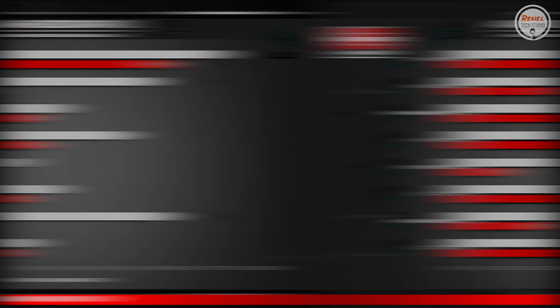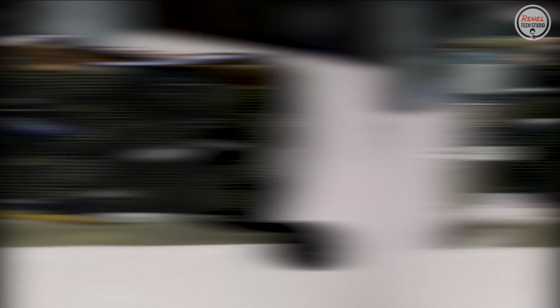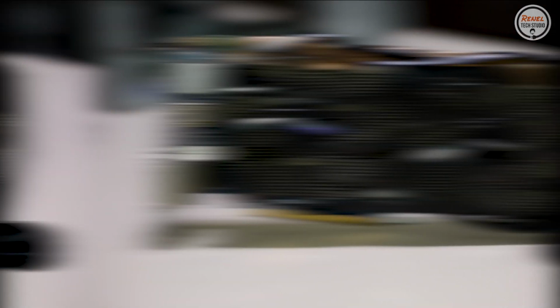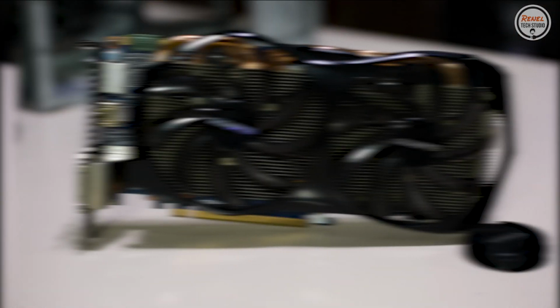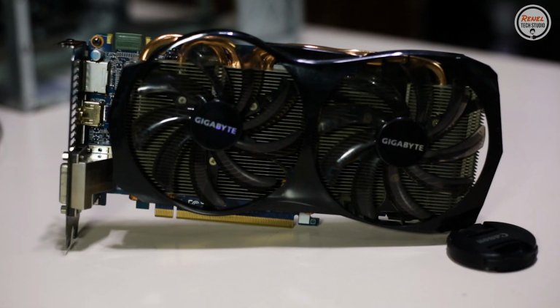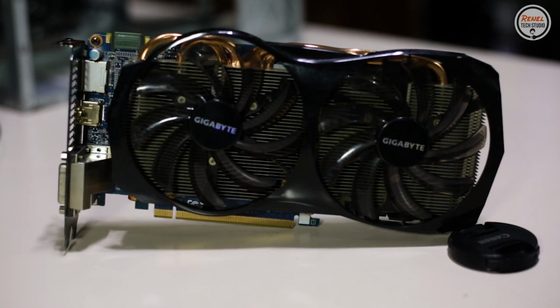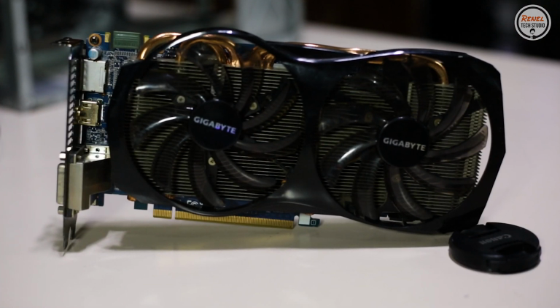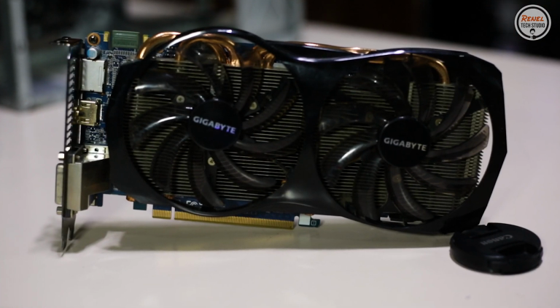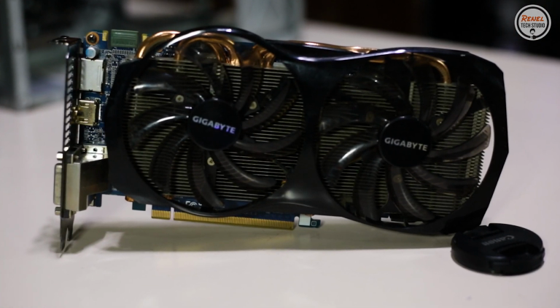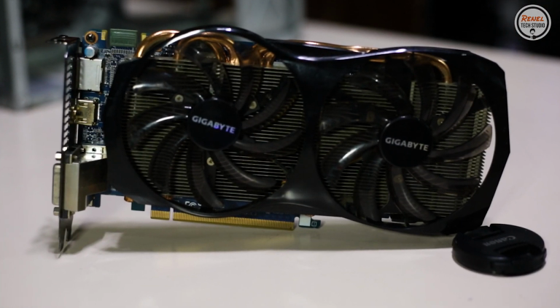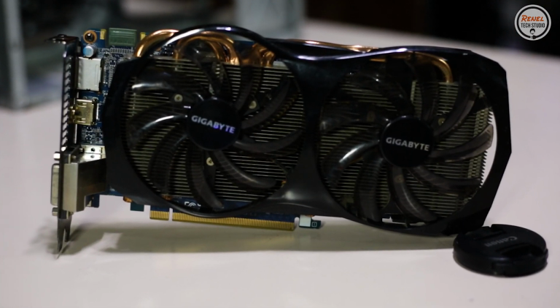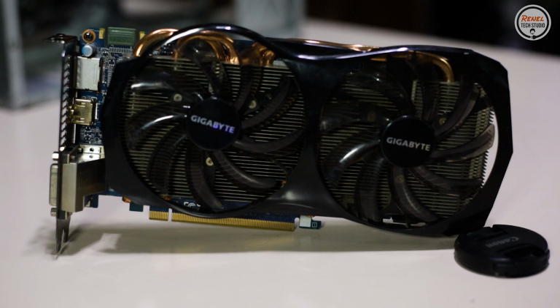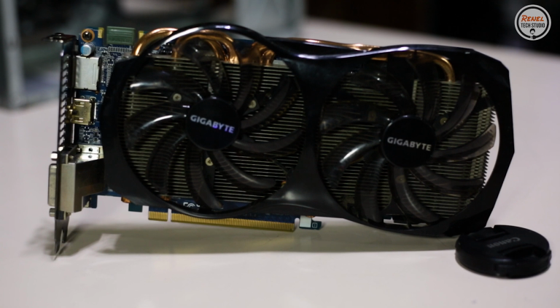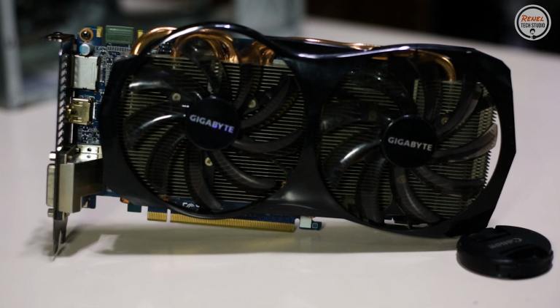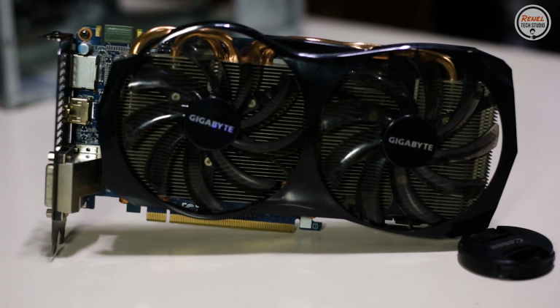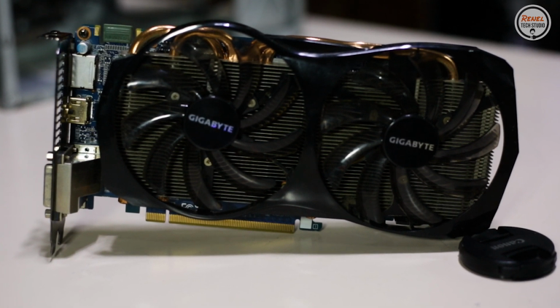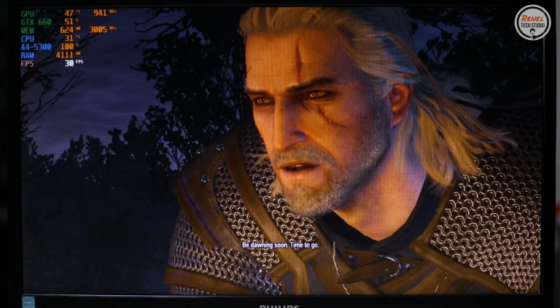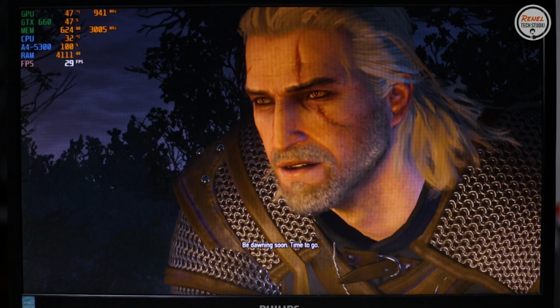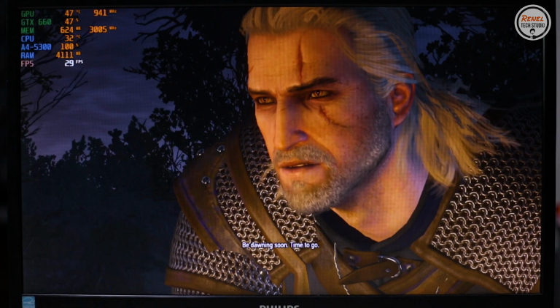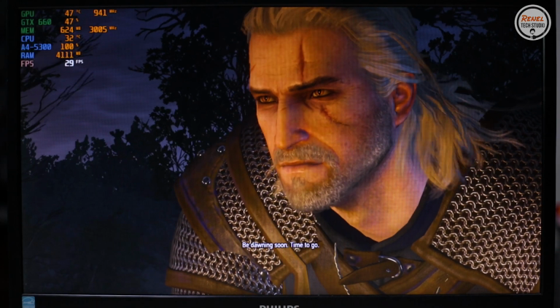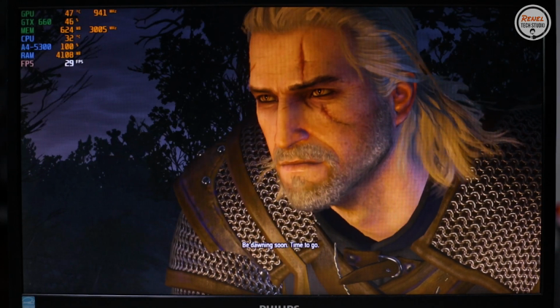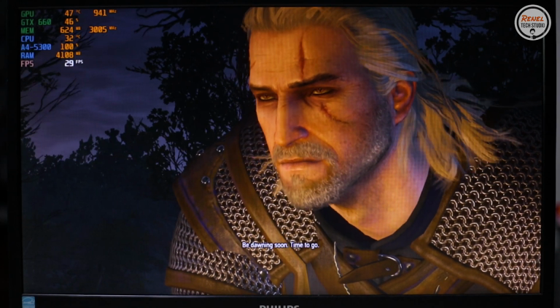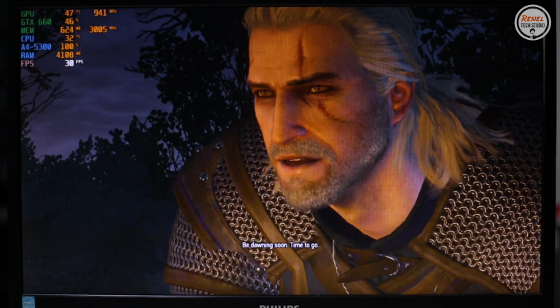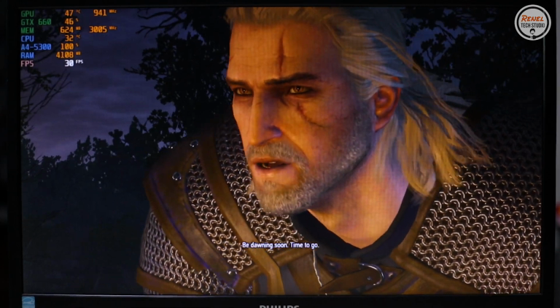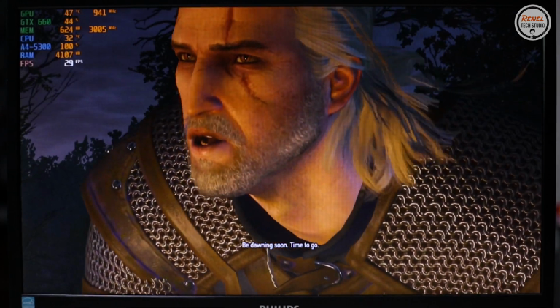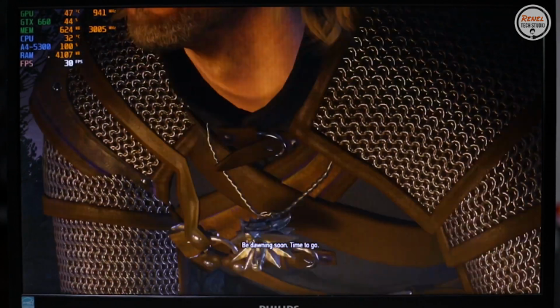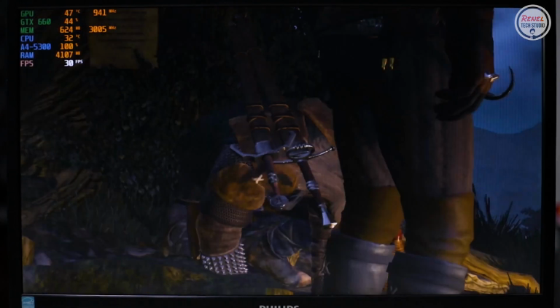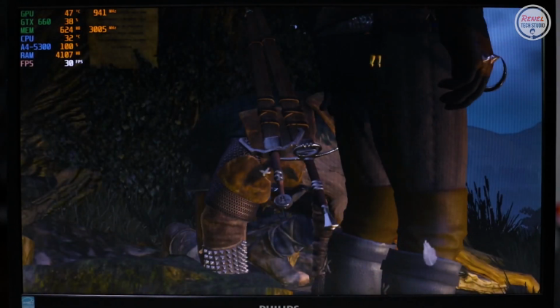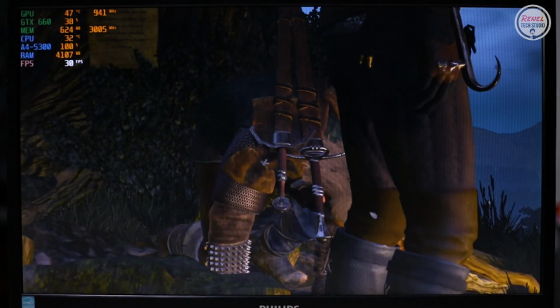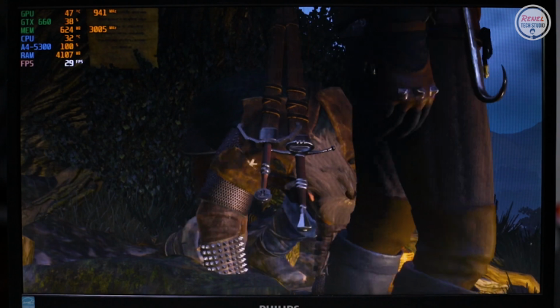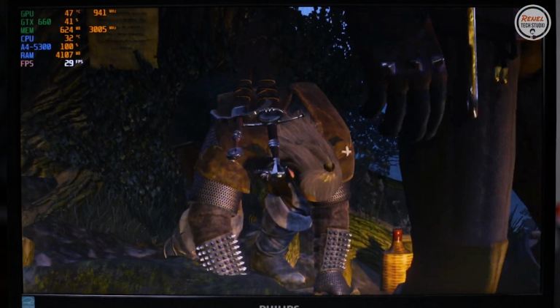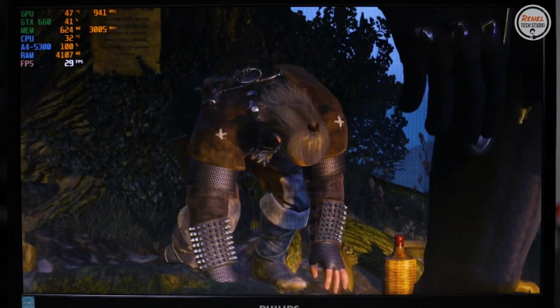Pairing this CPU with the GTX 660 really improves gaming performance. However, this CPU does bottleneck this GPU, as evident across all the games I tested.